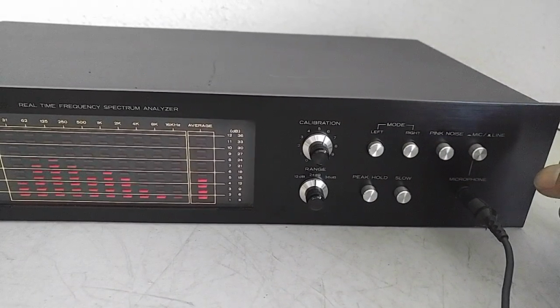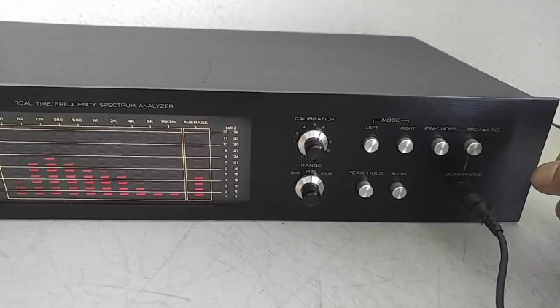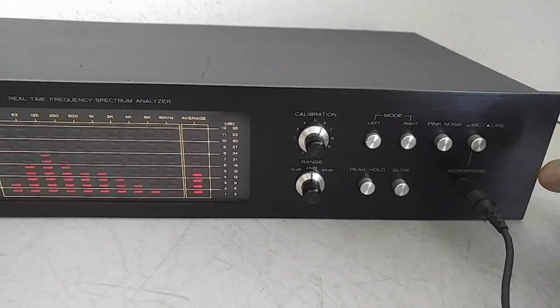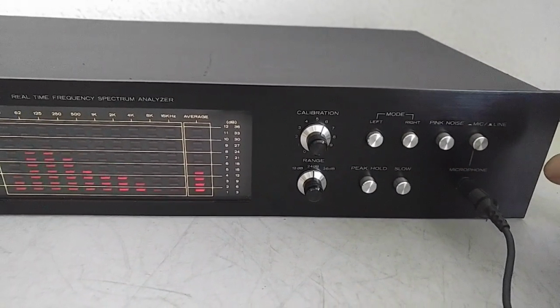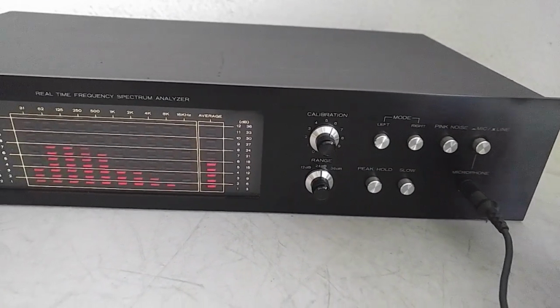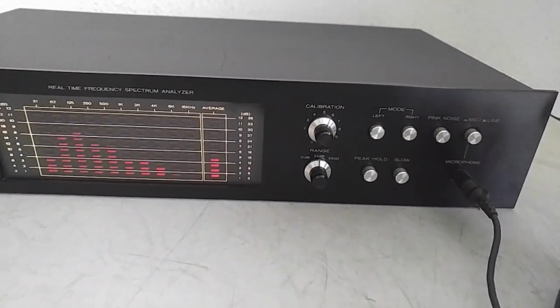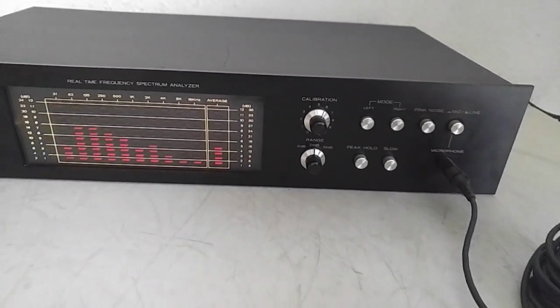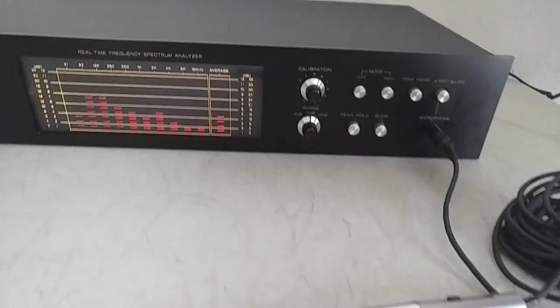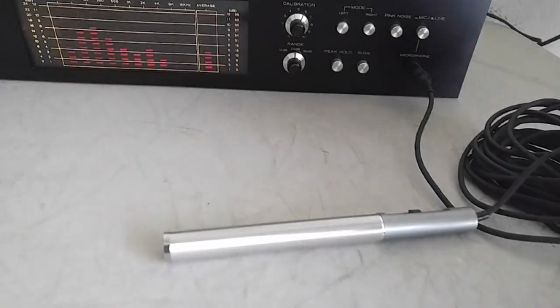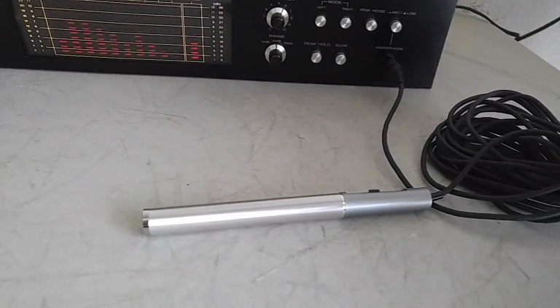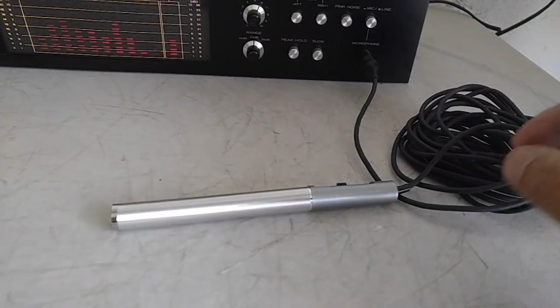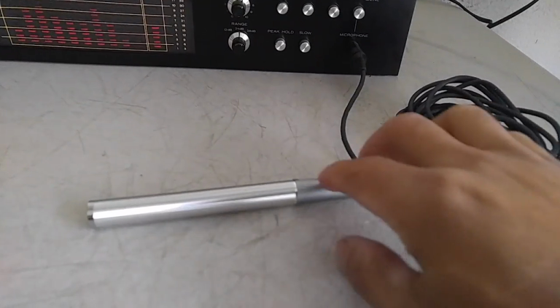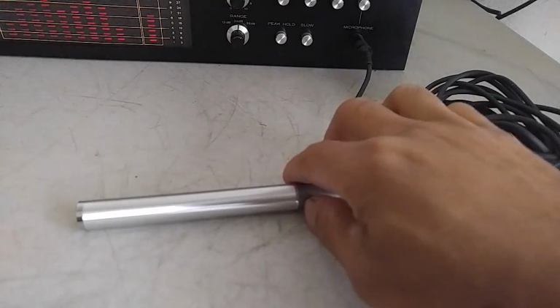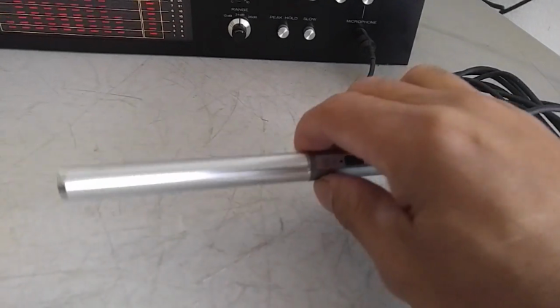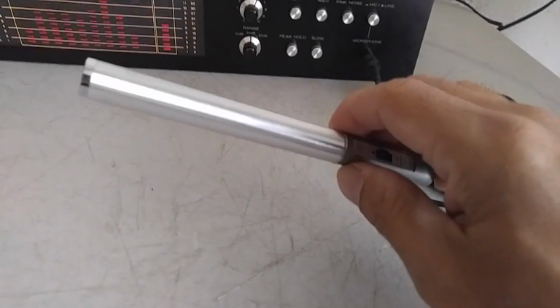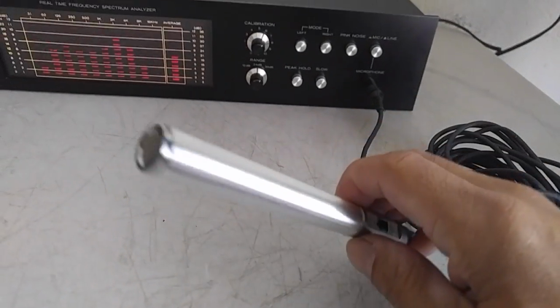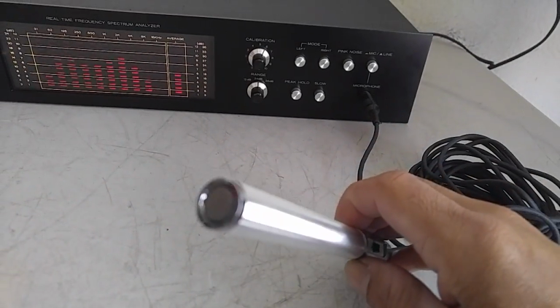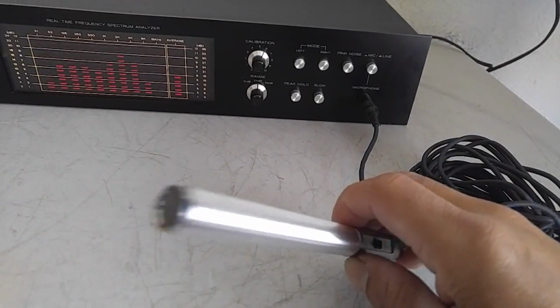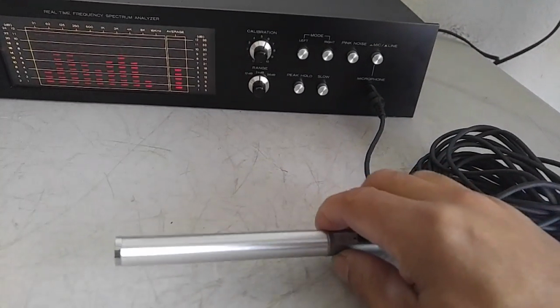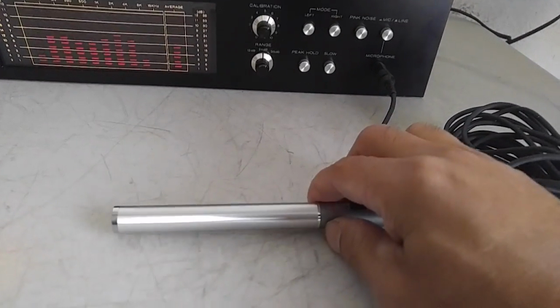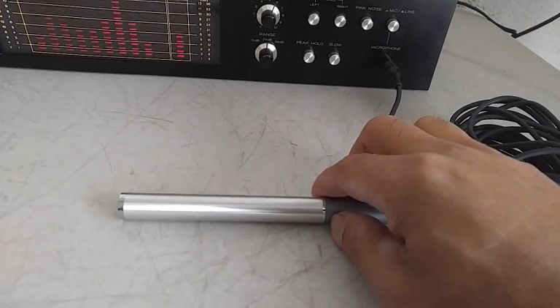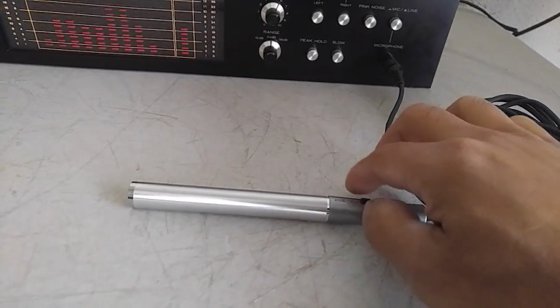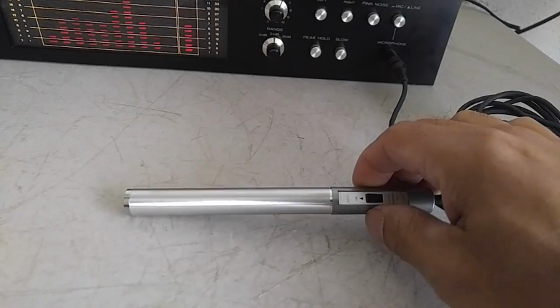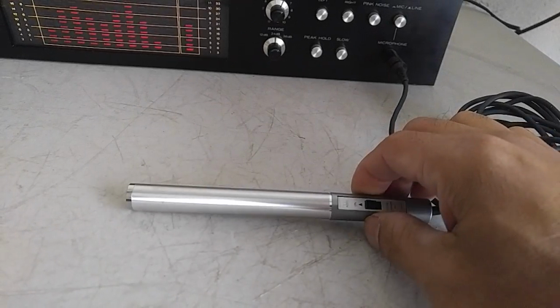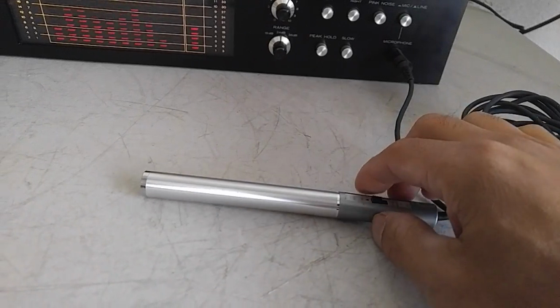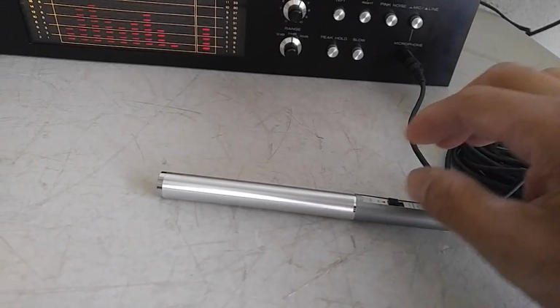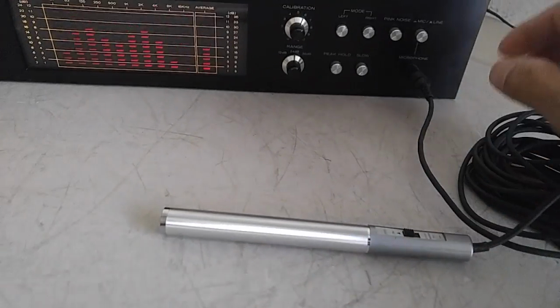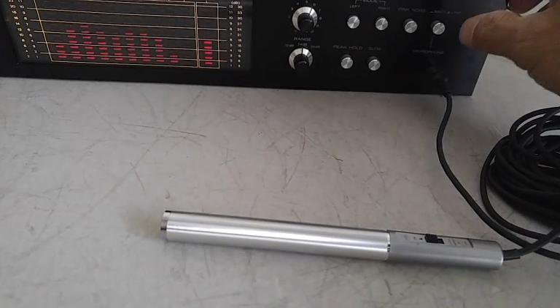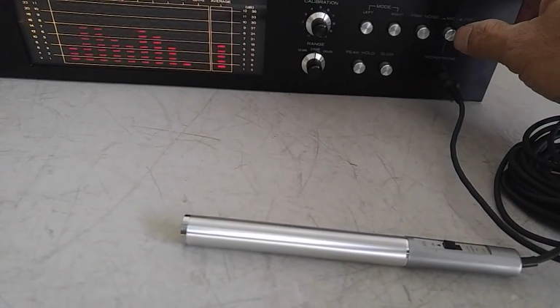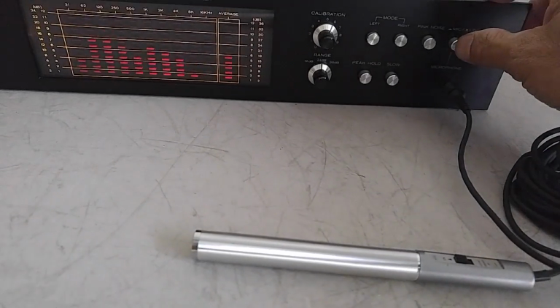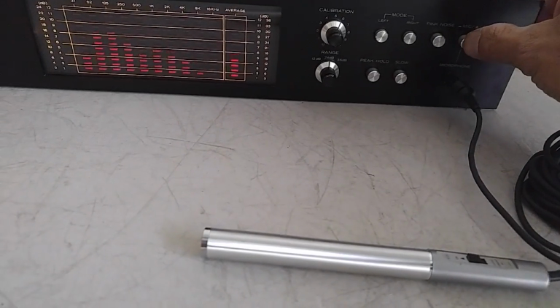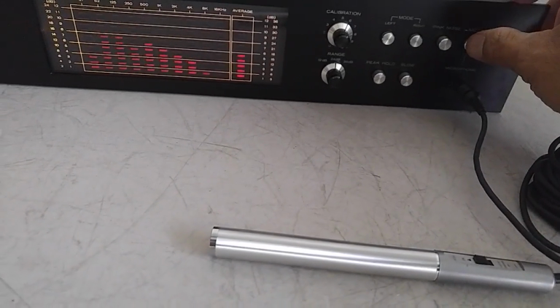This unit does come with a microphone — this is the original microphone and it's in nice shape. It's turned on; you can put it on mic and I'll show you how that works.